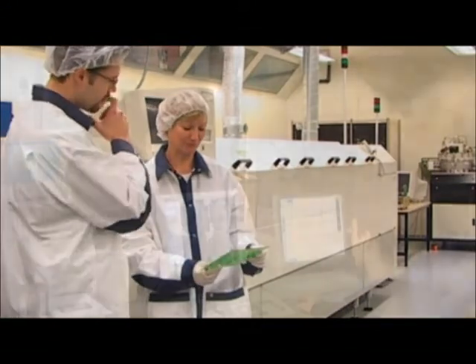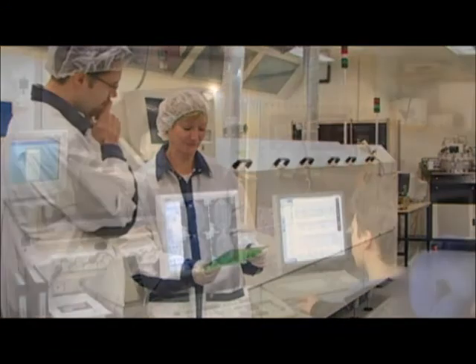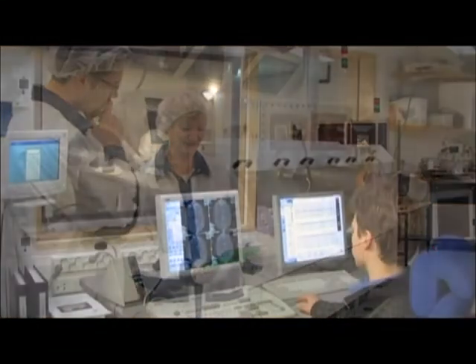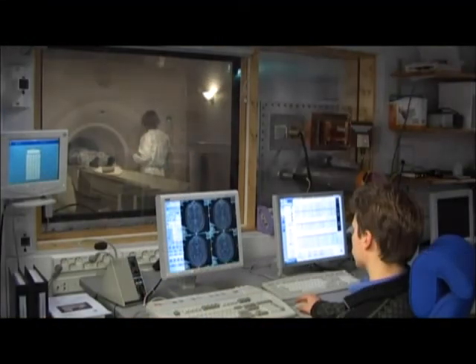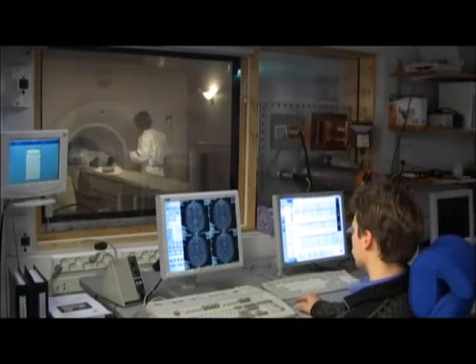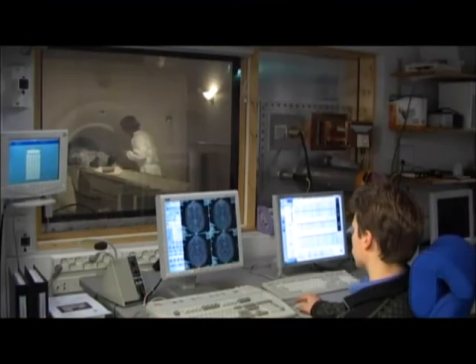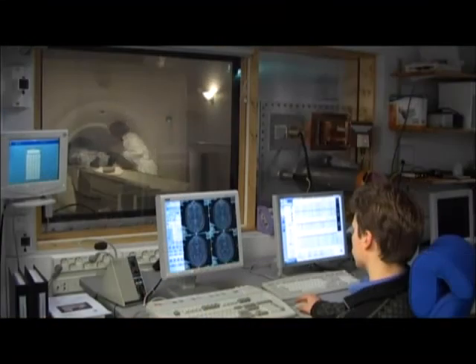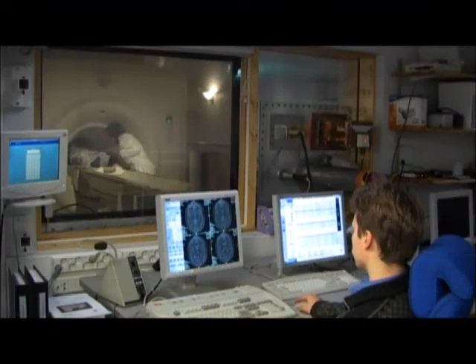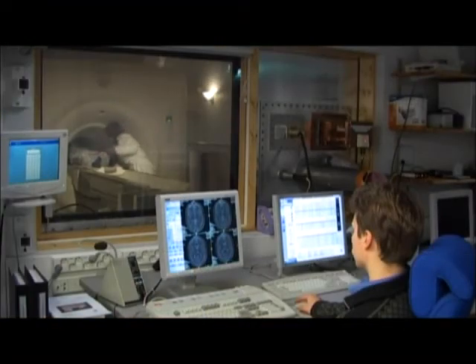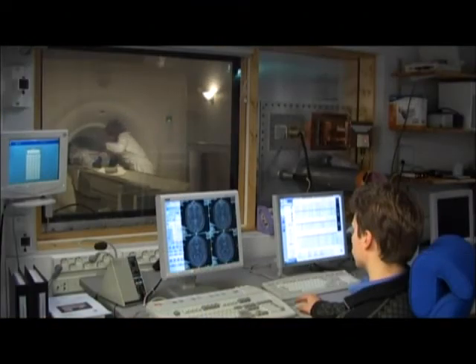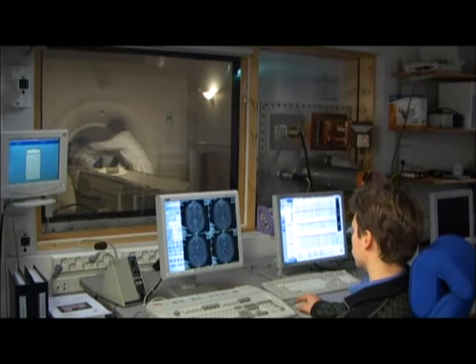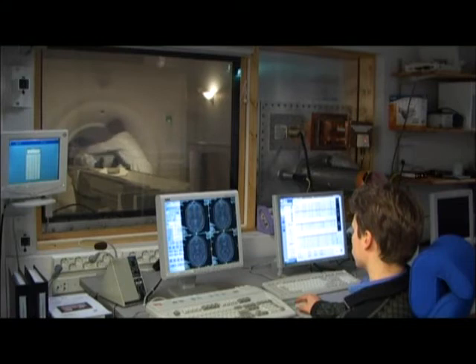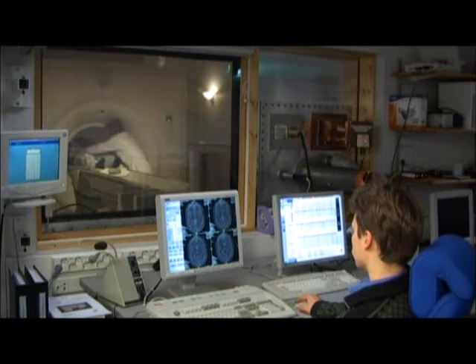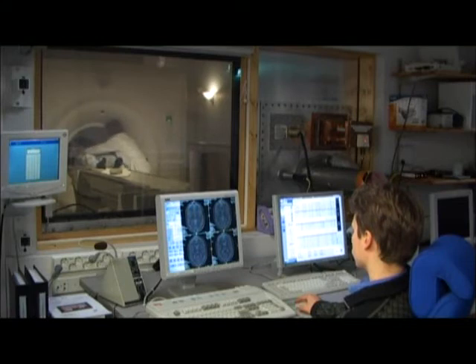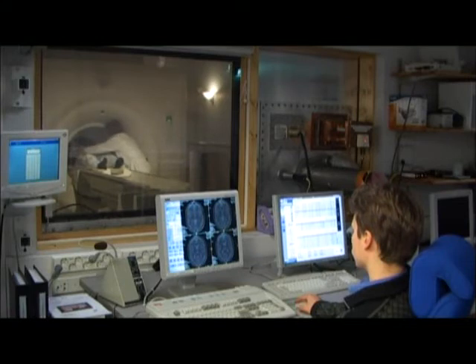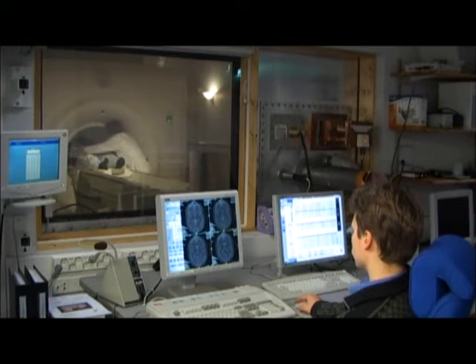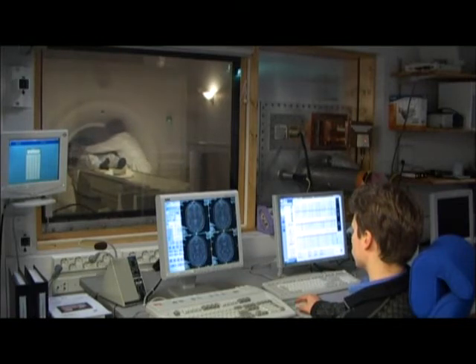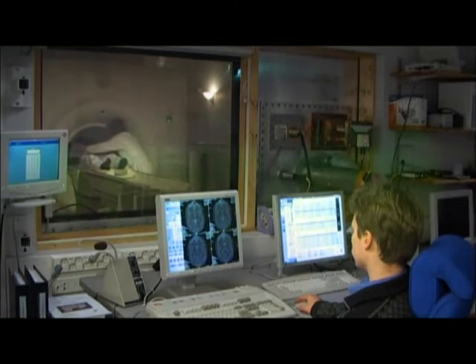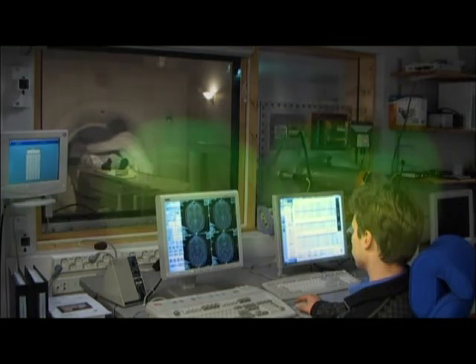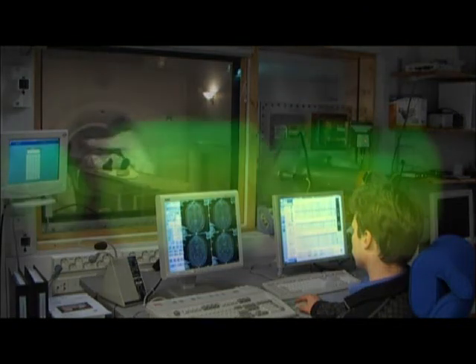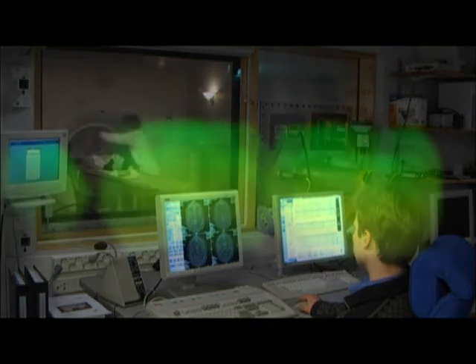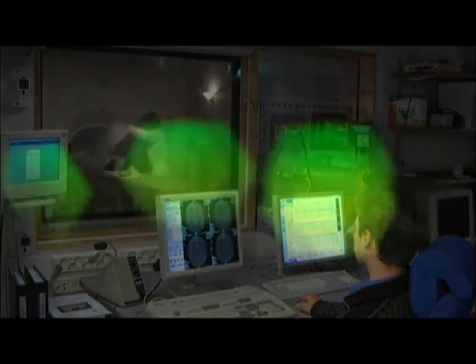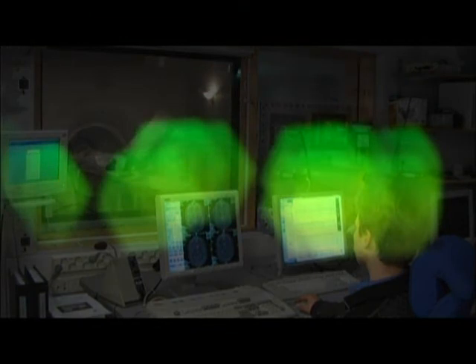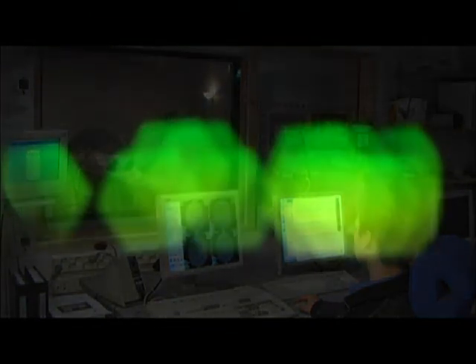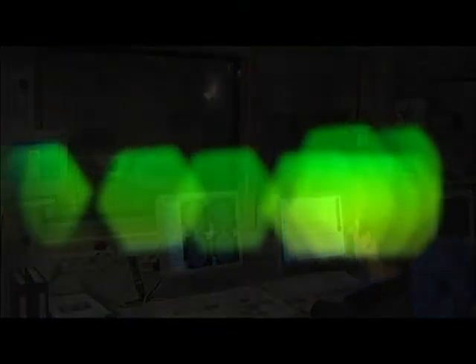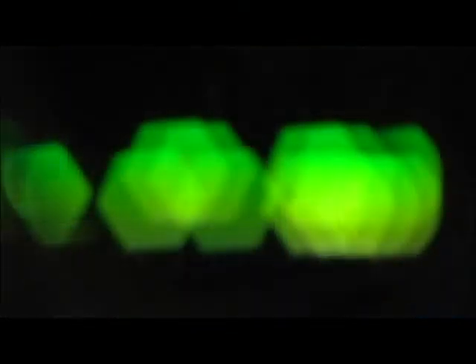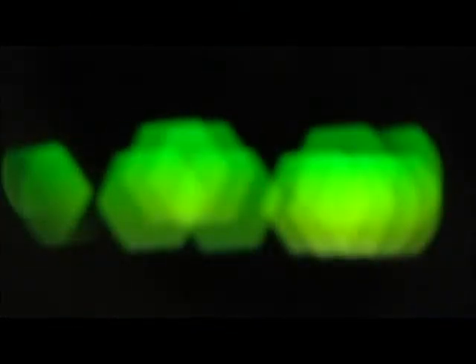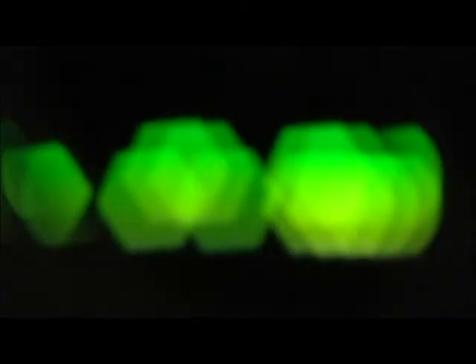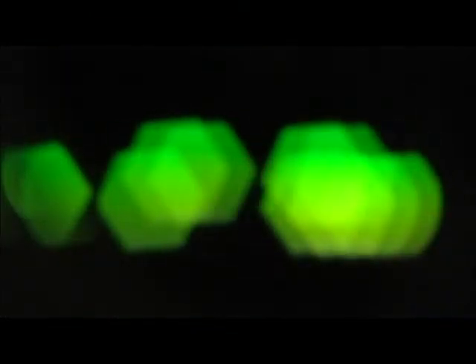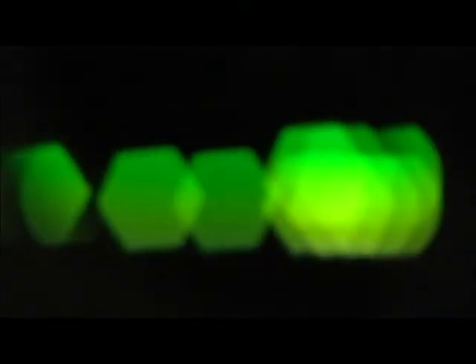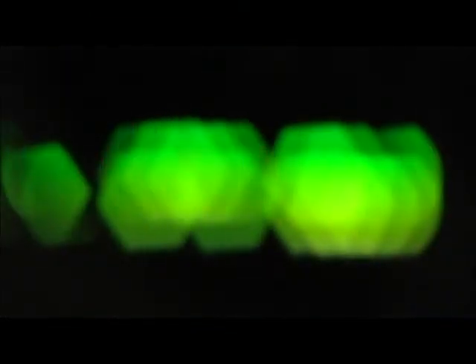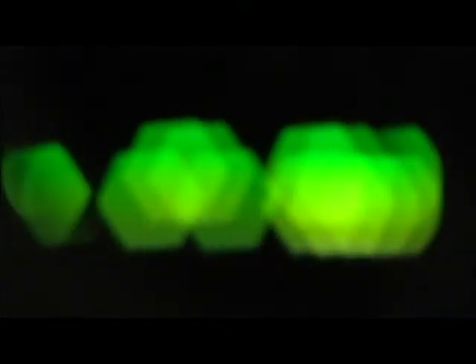Our degree program offers the skills and the expertise that are needed to work in bio companies, the health care sector or in the pharmaceuticals industry as well as in the environmental sector.